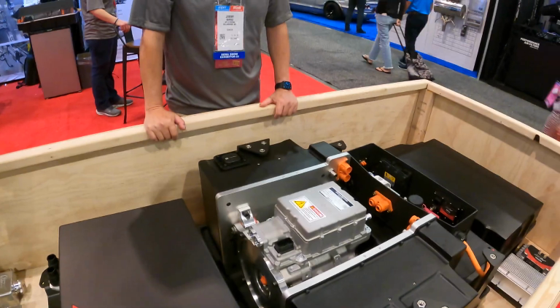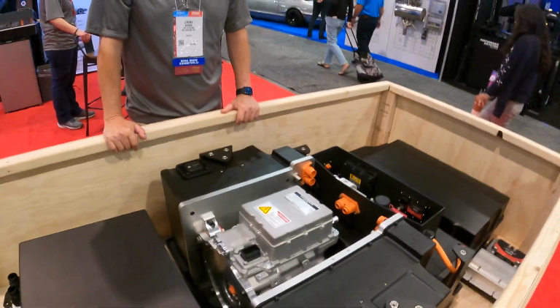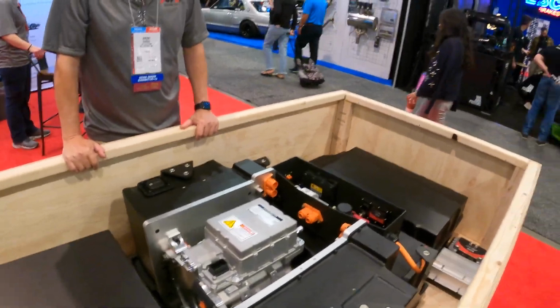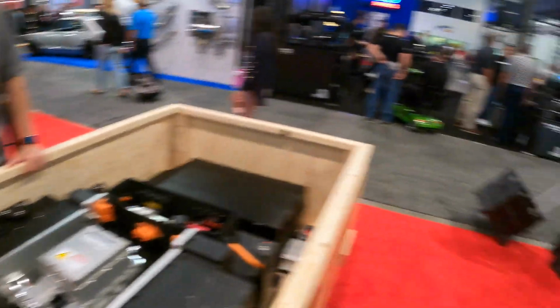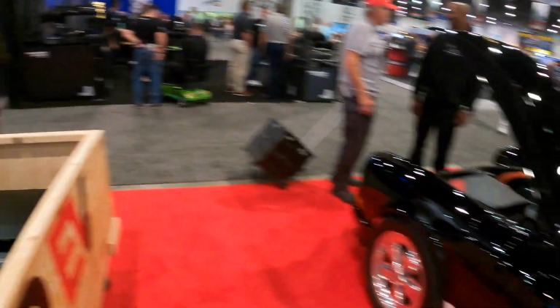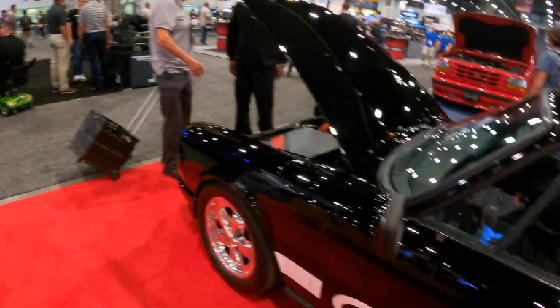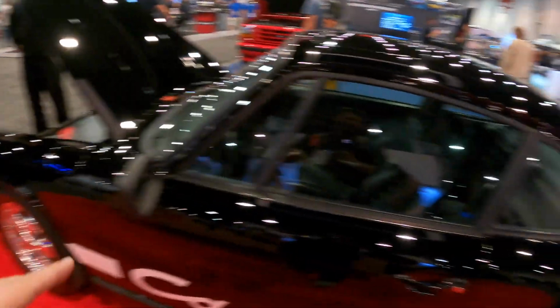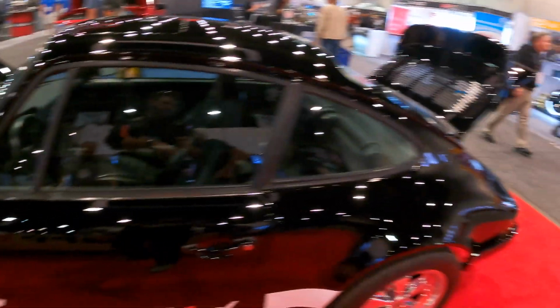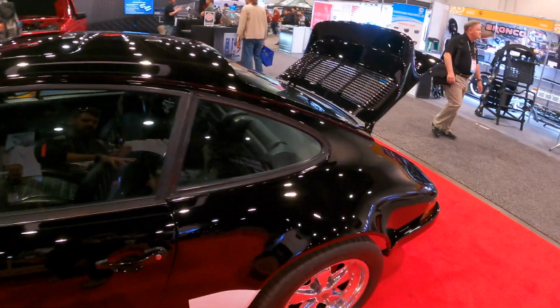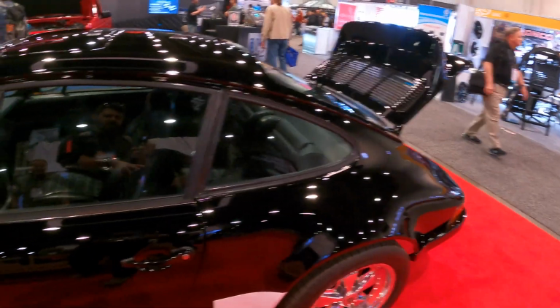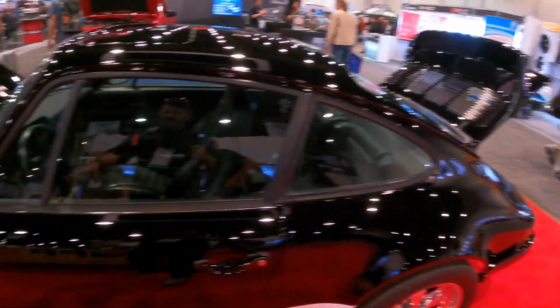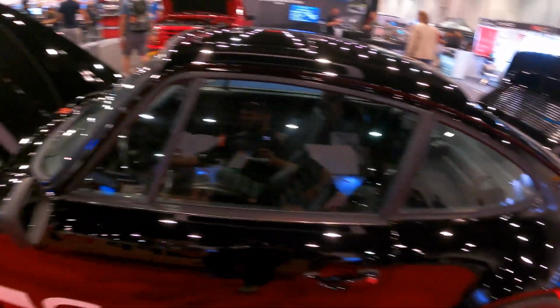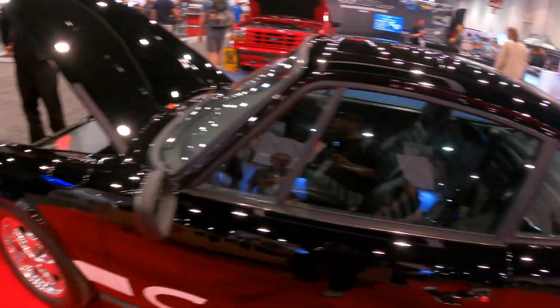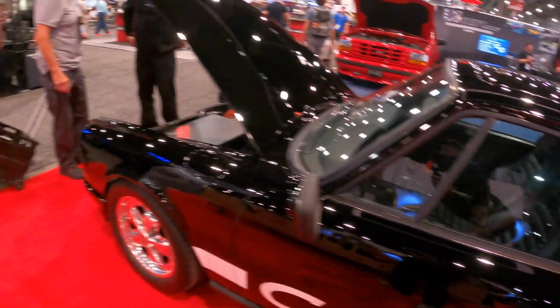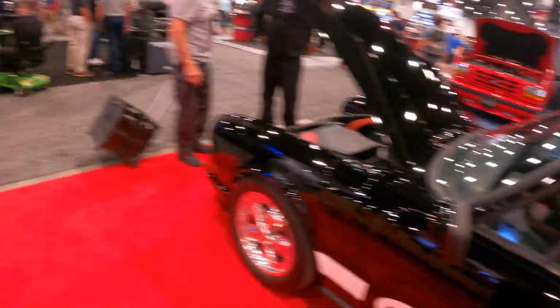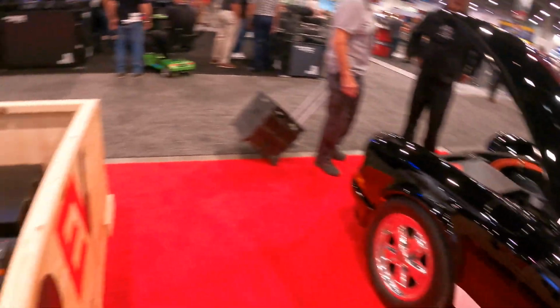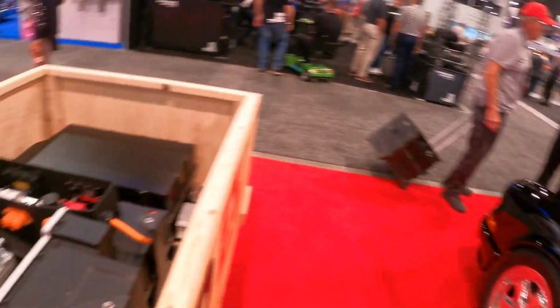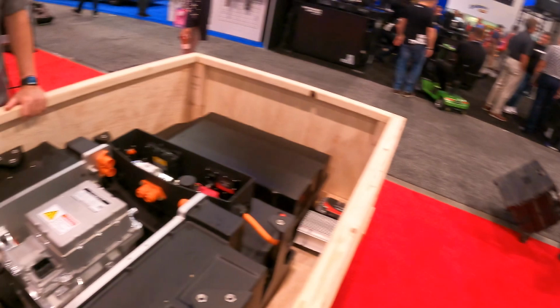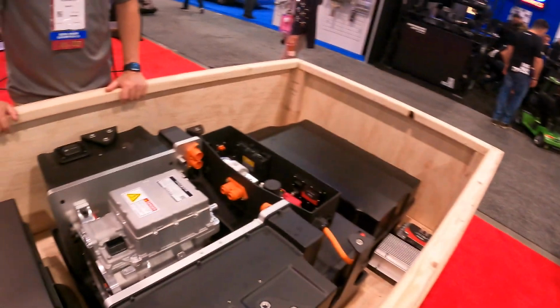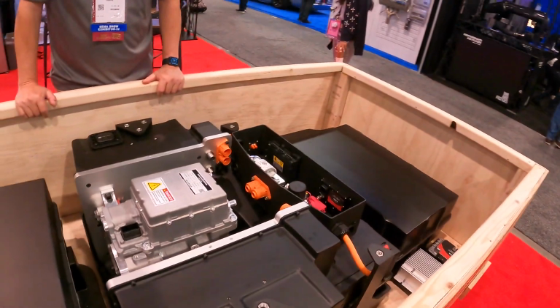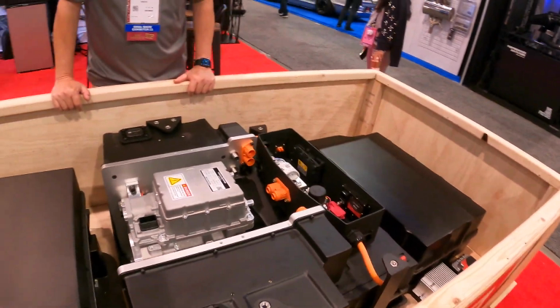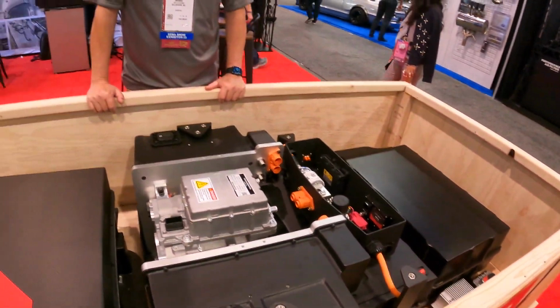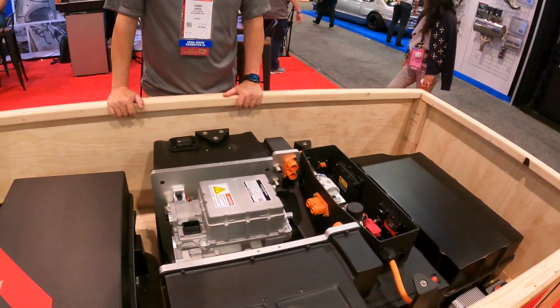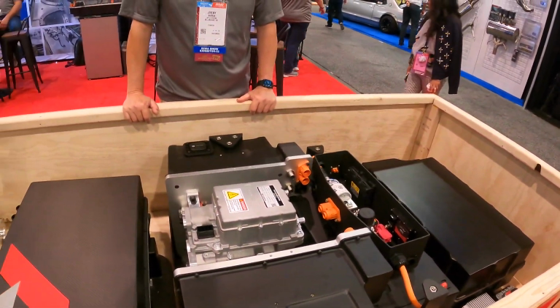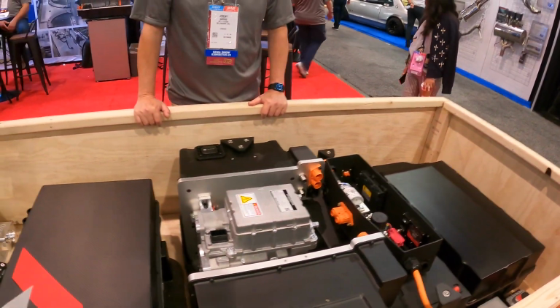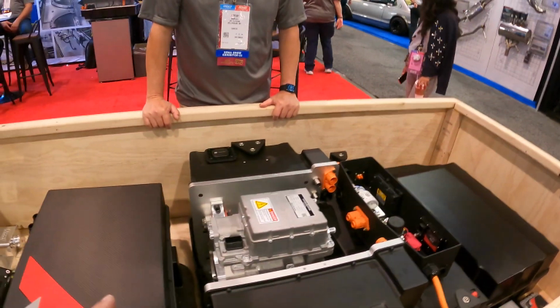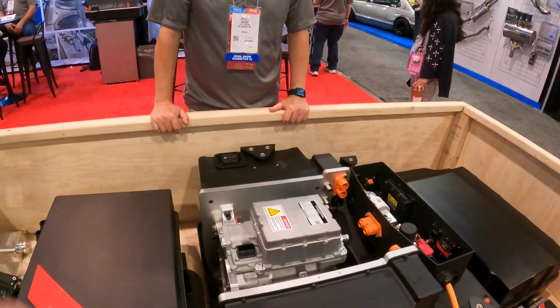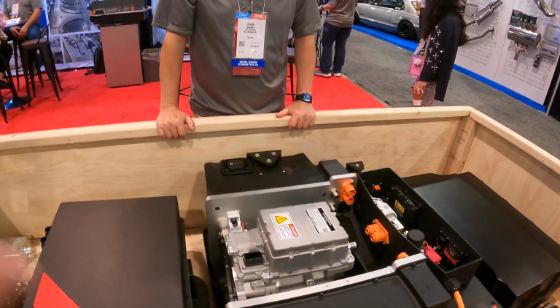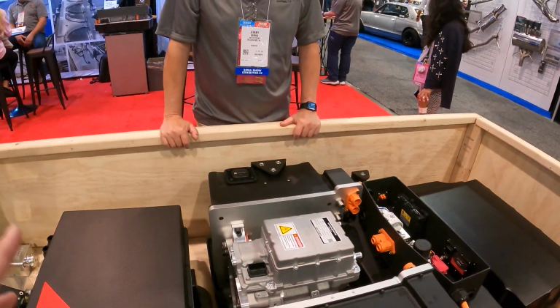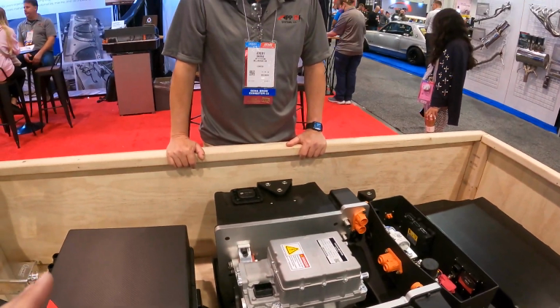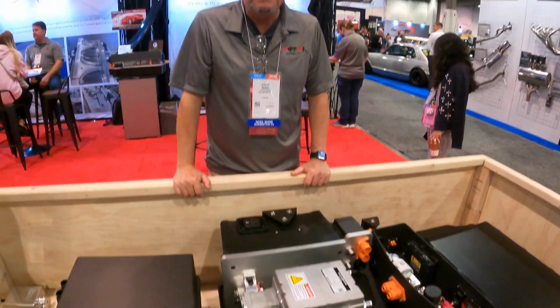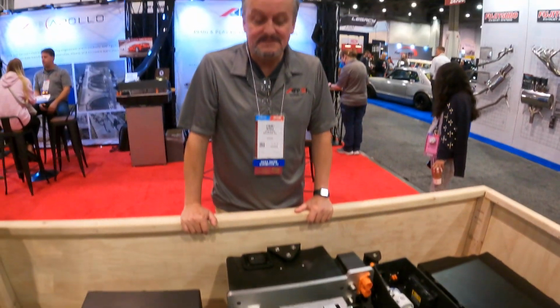Hey guys, check this out. This right here is a C2 Carrera that's electric and it shifts. It has a five-speed transmission in it.